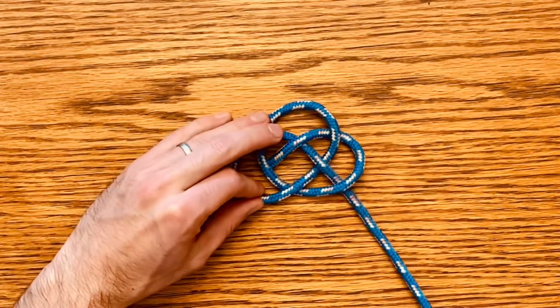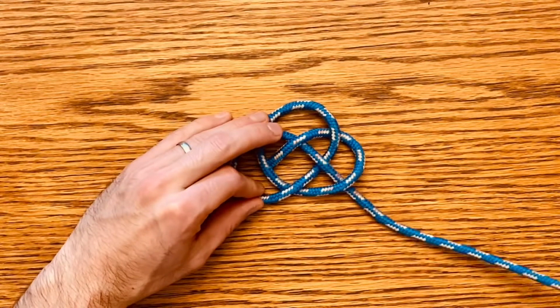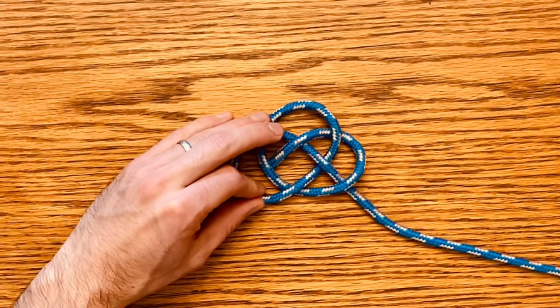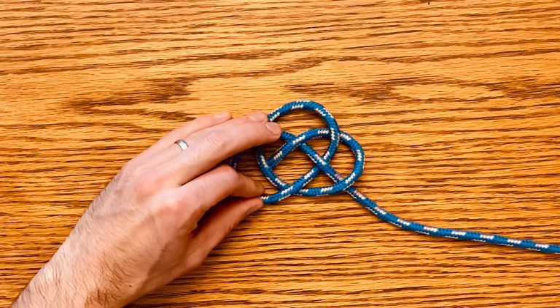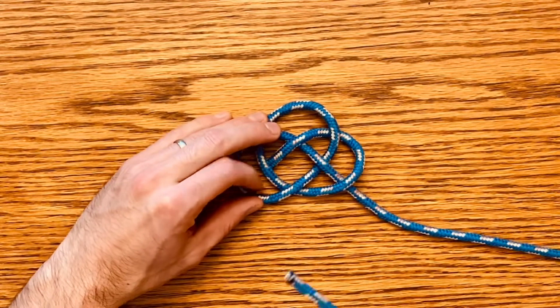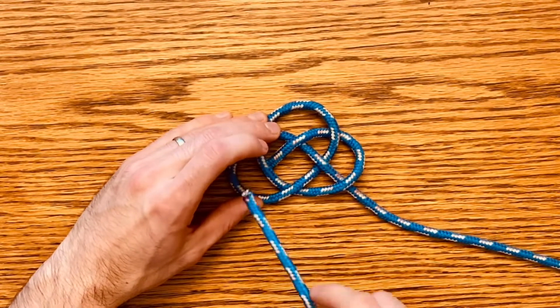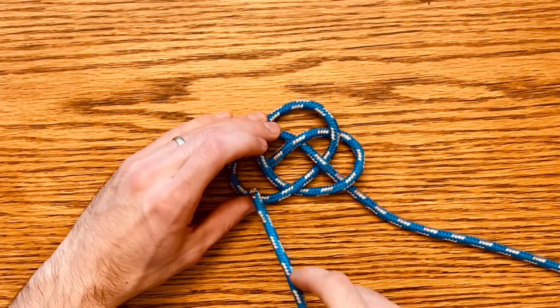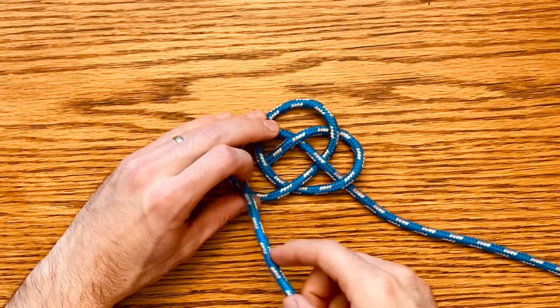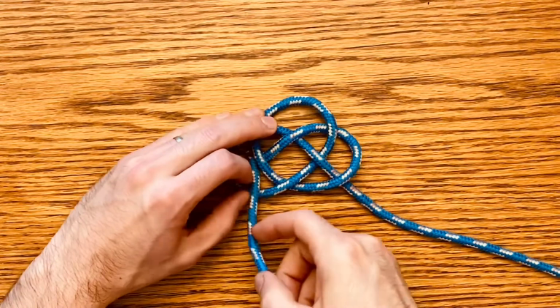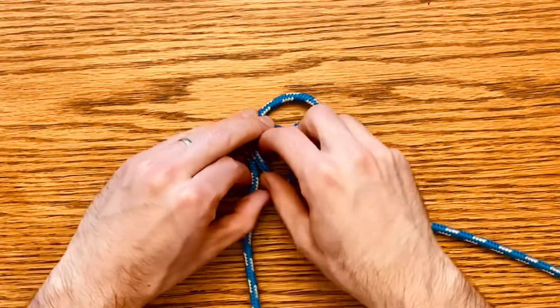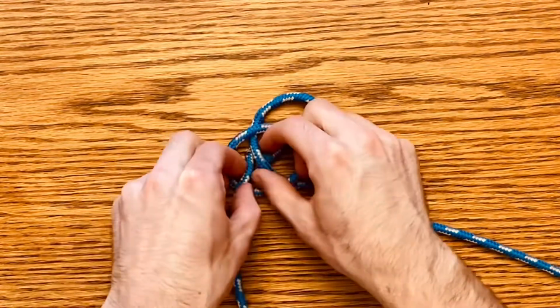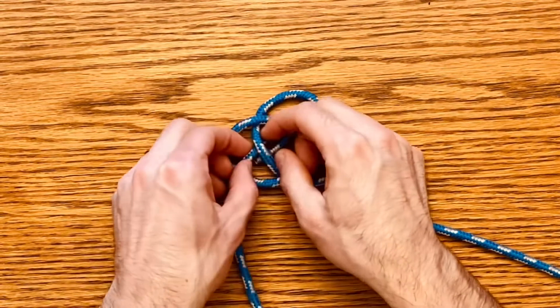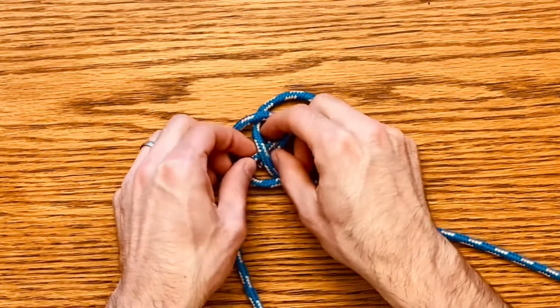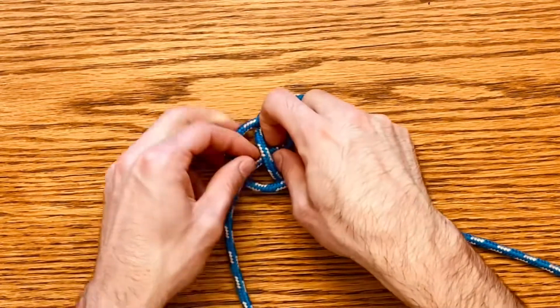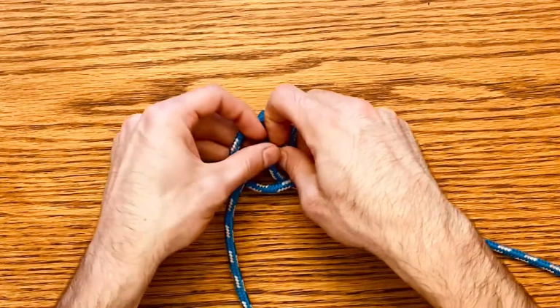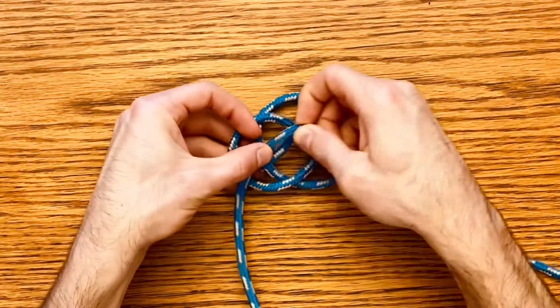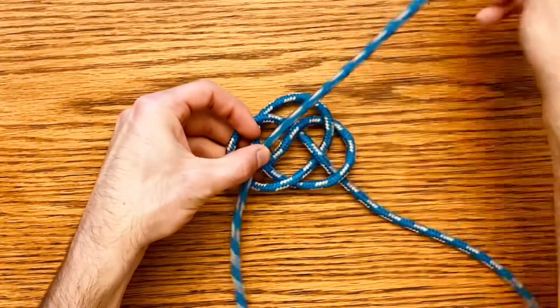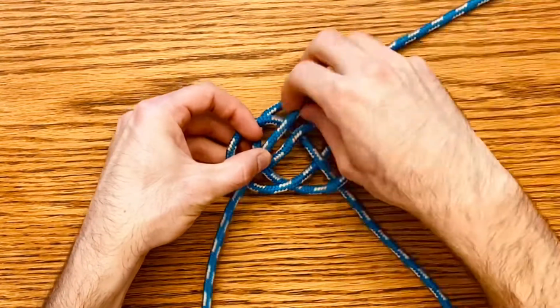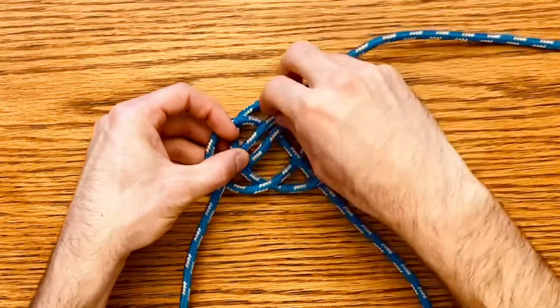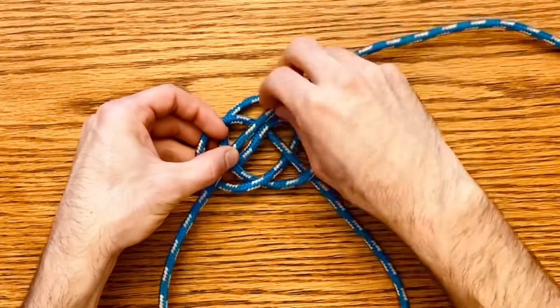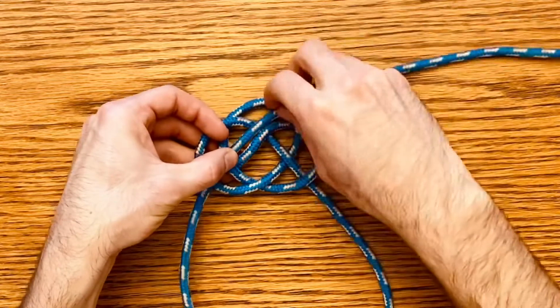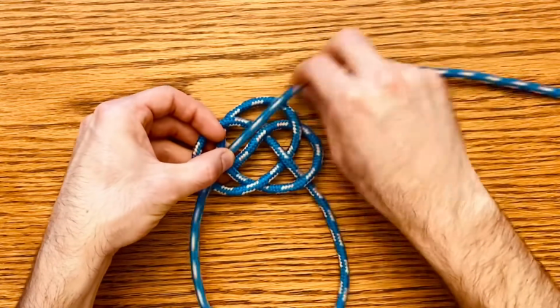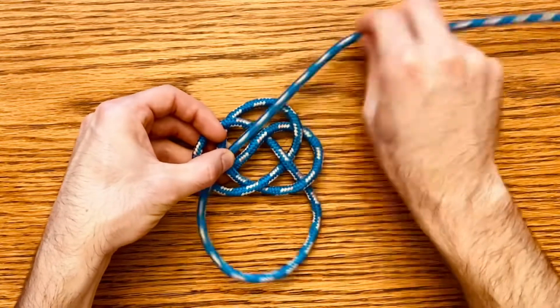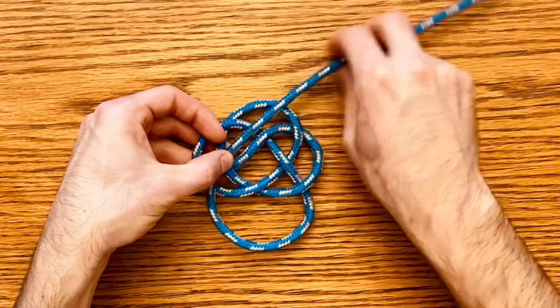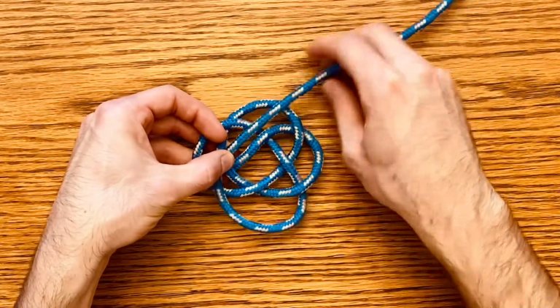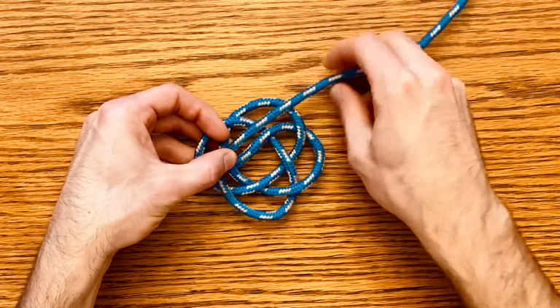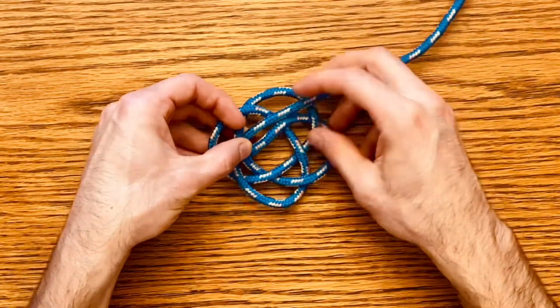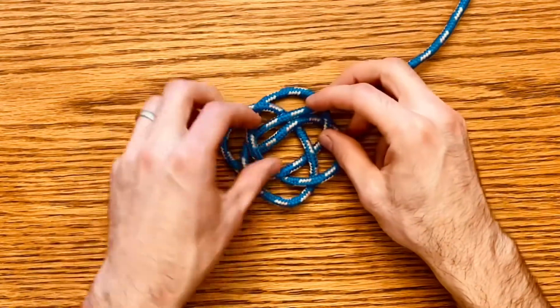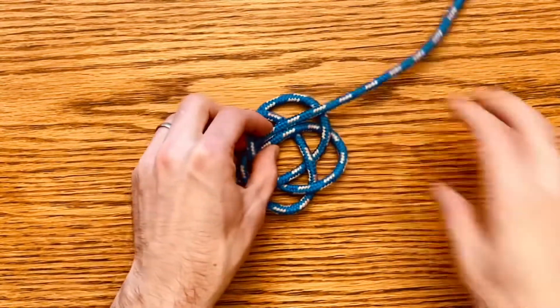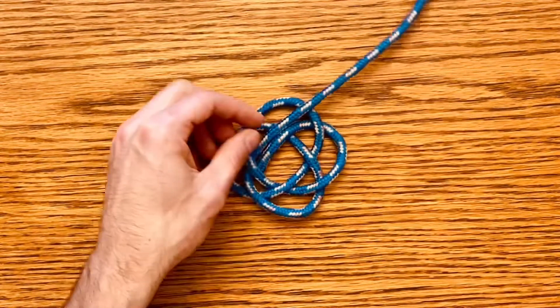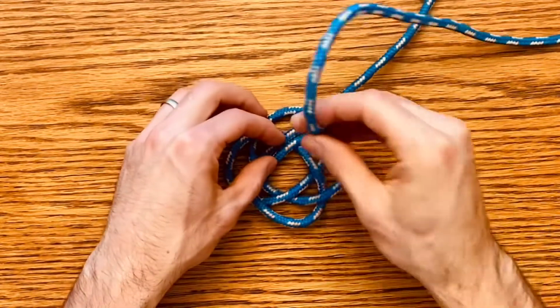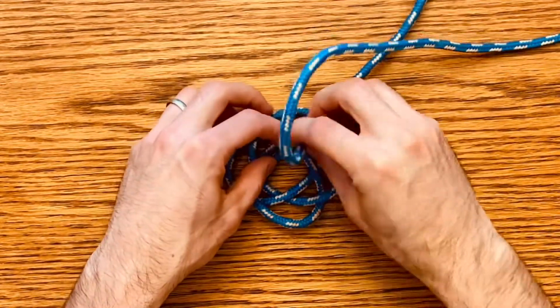Now at the leading end of the rope, you're going to come up over there, under here, and then you're going to pull it parallel to where you started. And there is kind of your fourth loop.